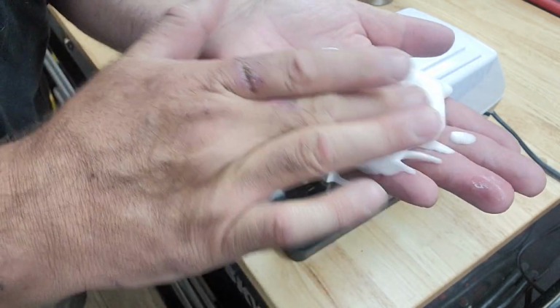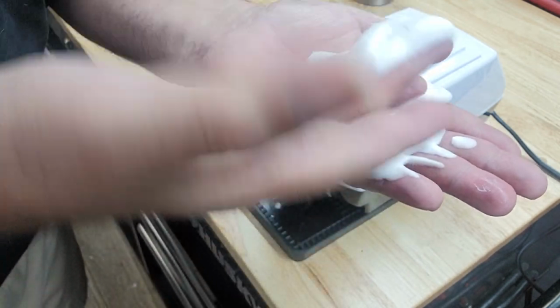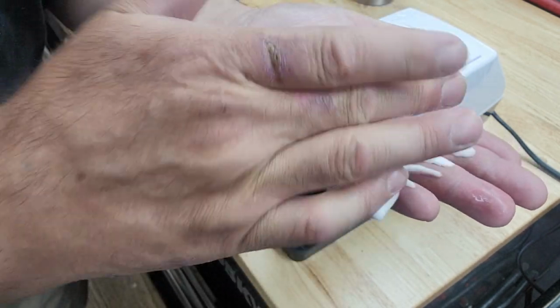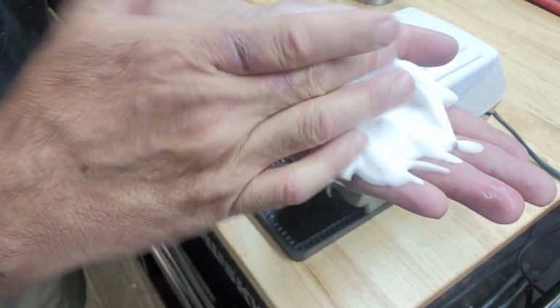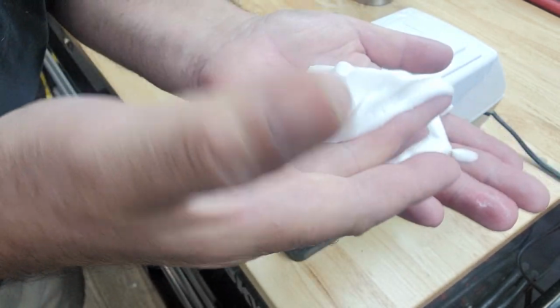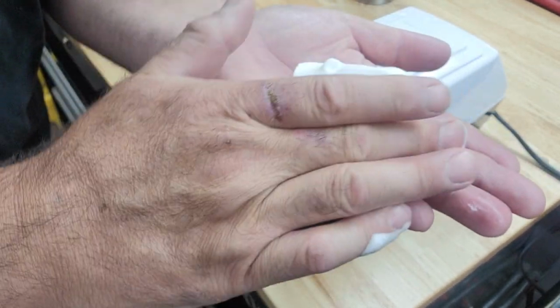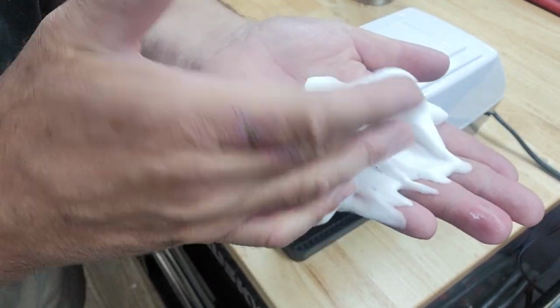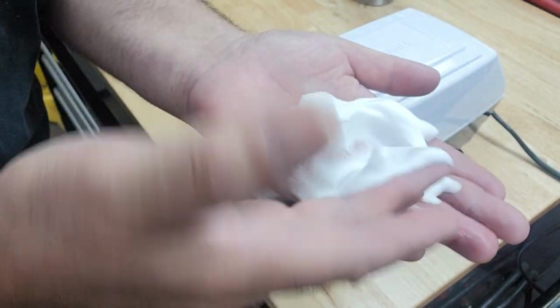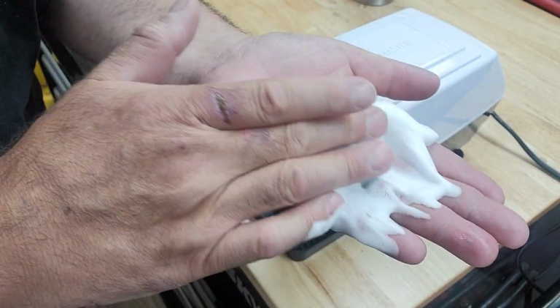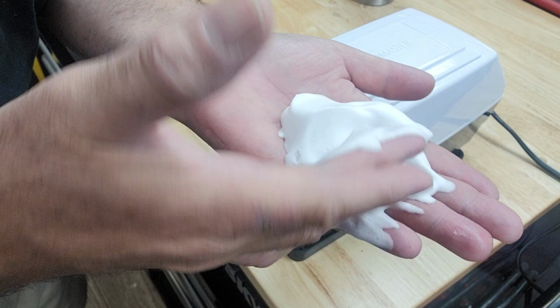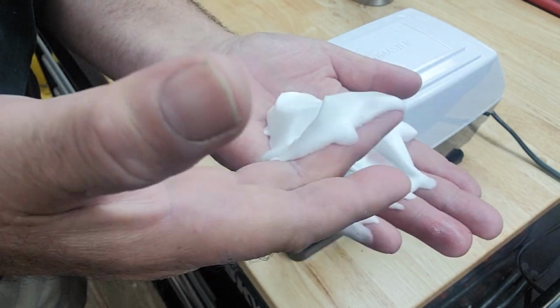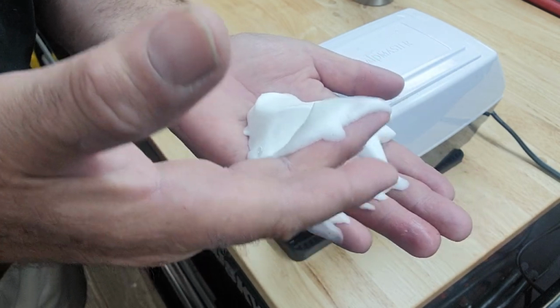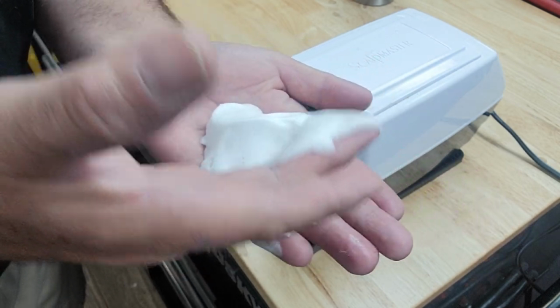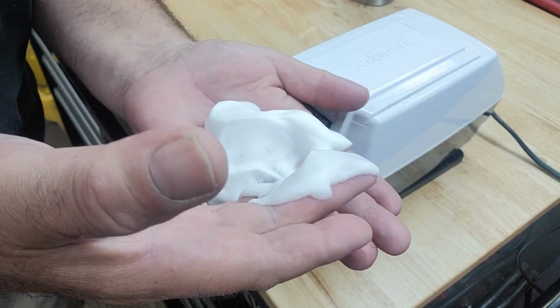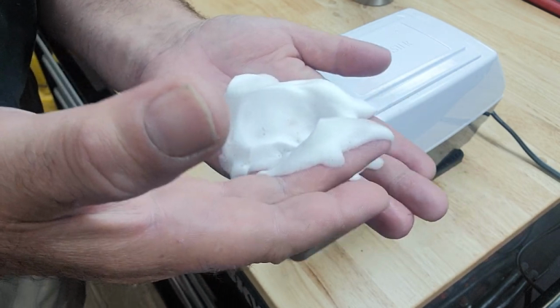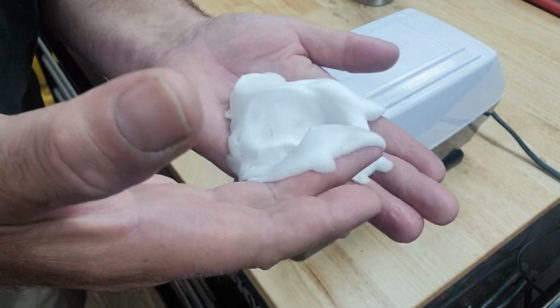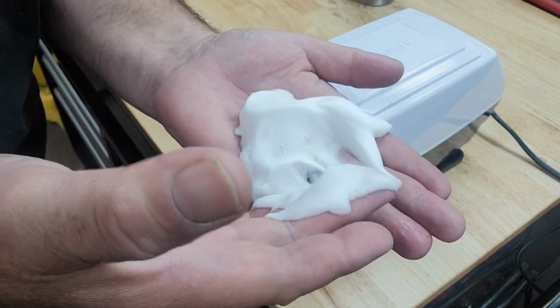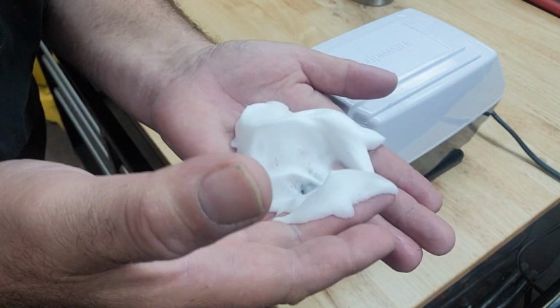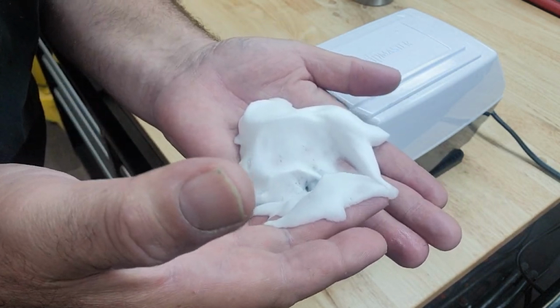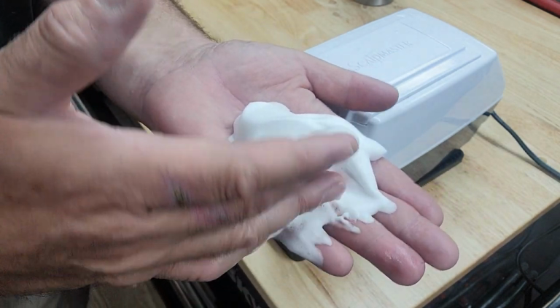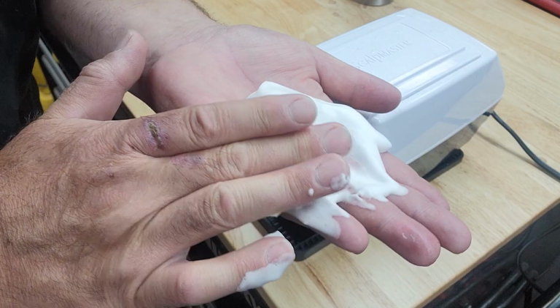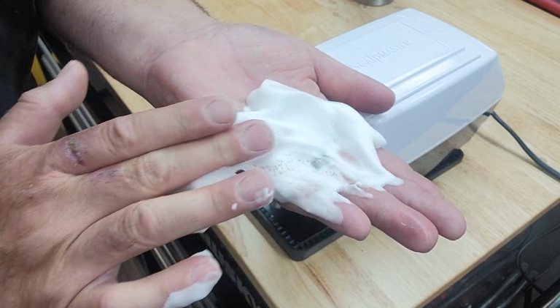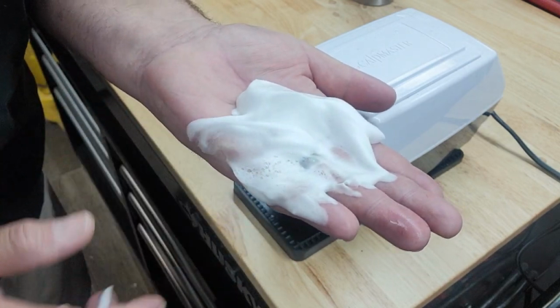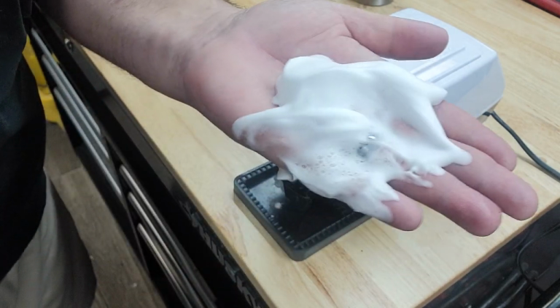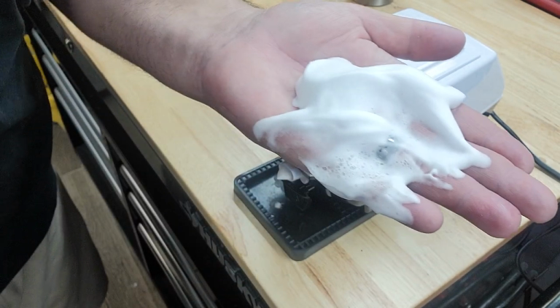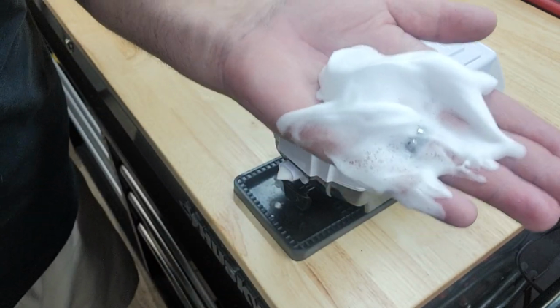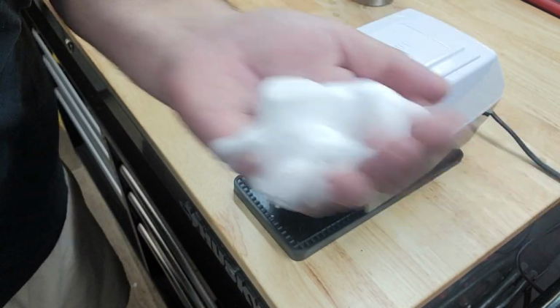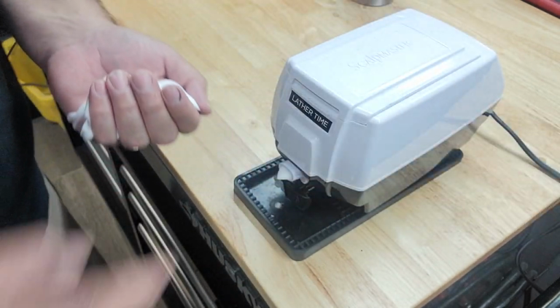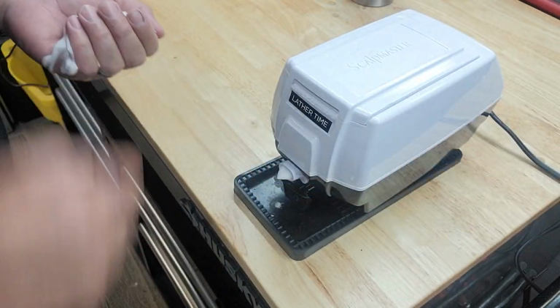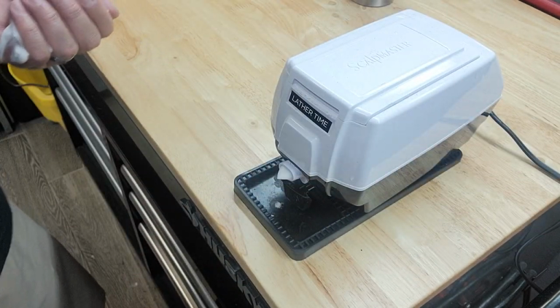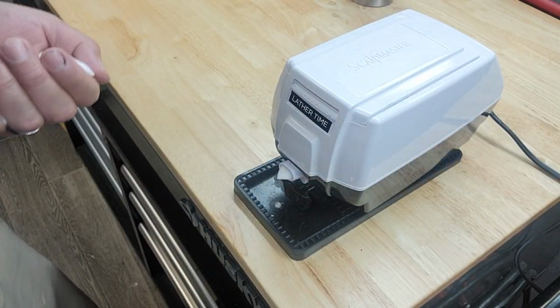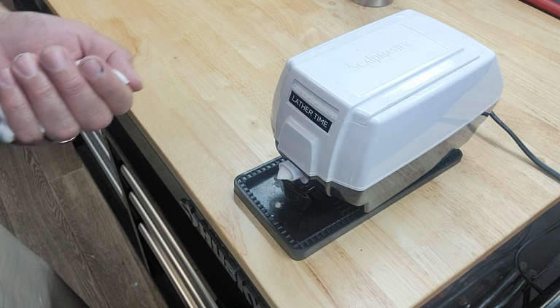If you're doing shaves, and if you're not doing shaves, you should be putting this on your clients' necks every single time and giving them a nice shave on the neck. If you want to impress your client and take them to a different level, you need to get yourself one of these machines.